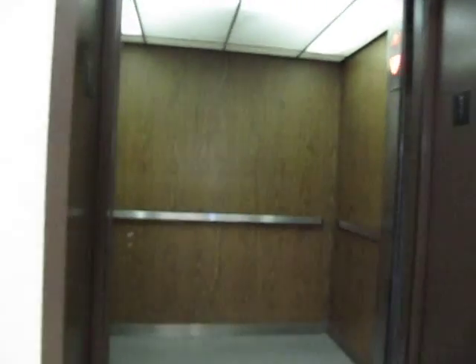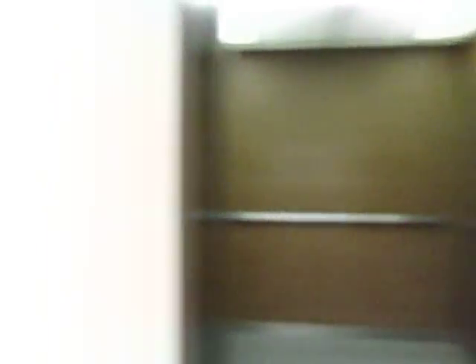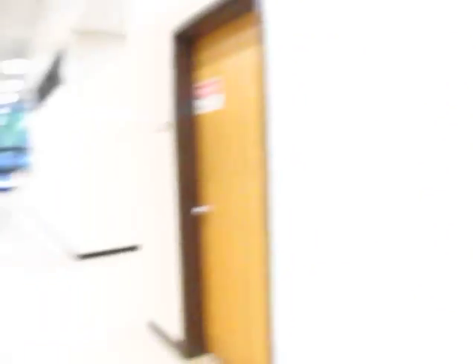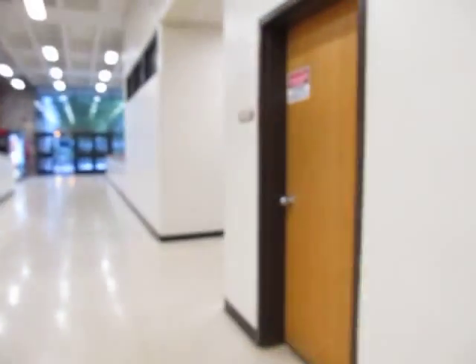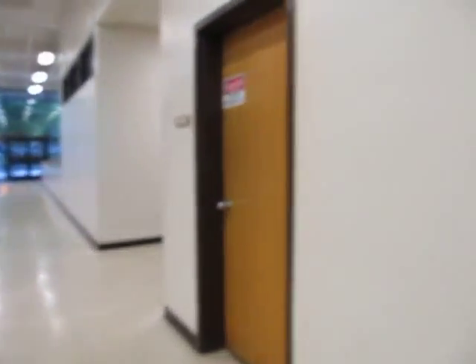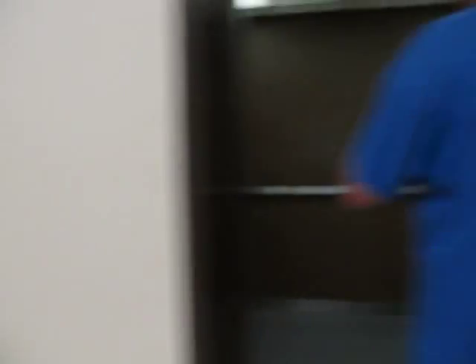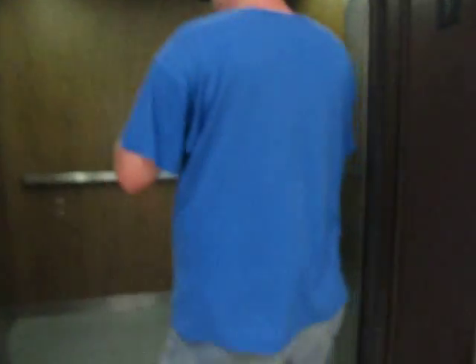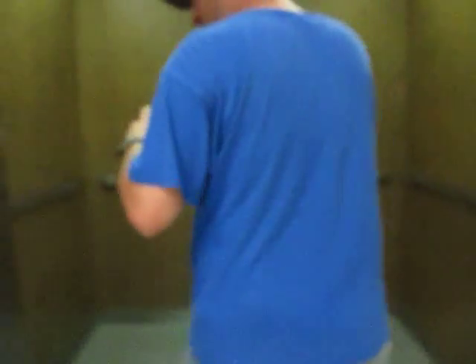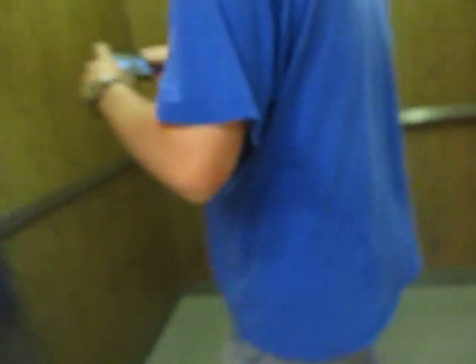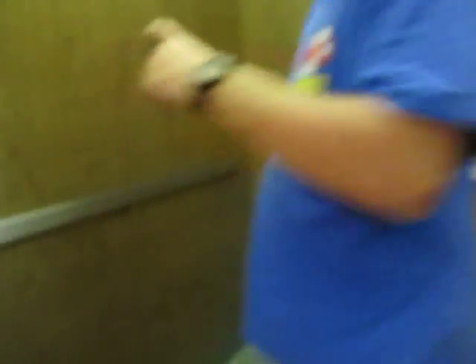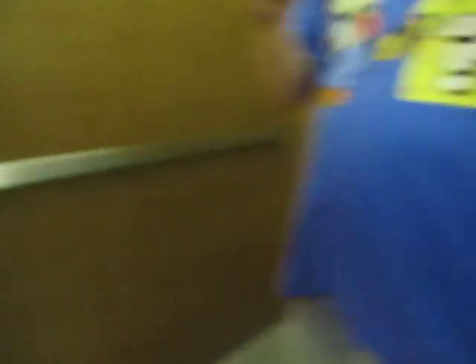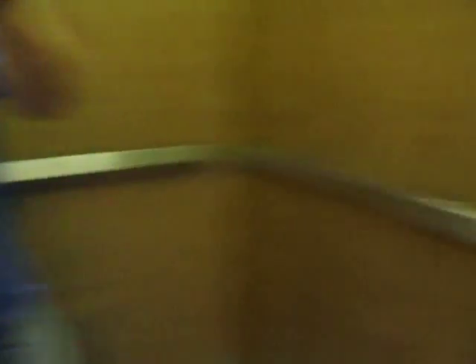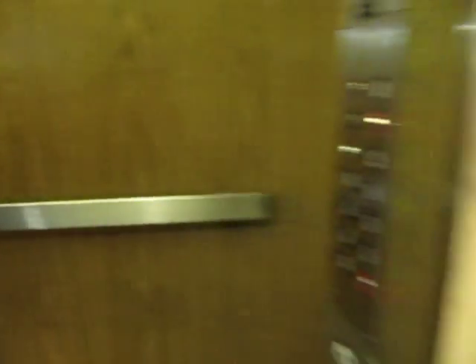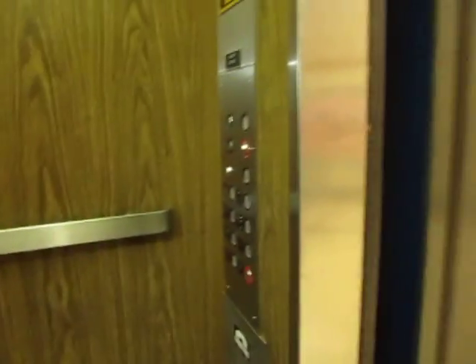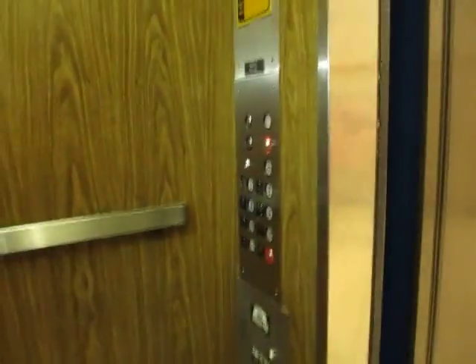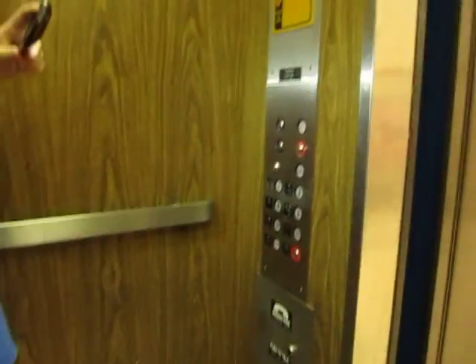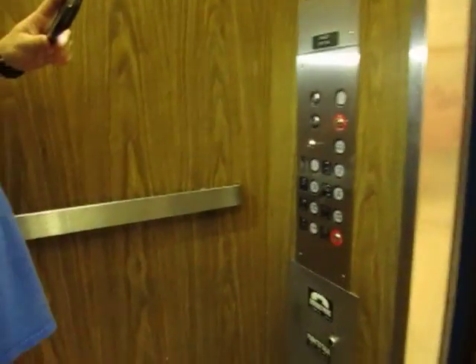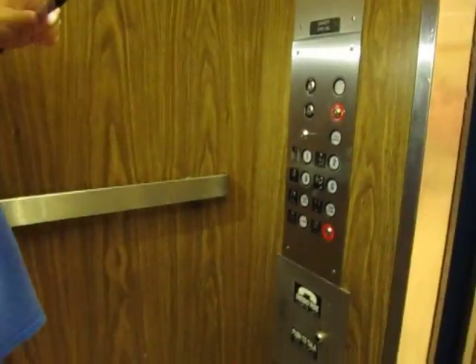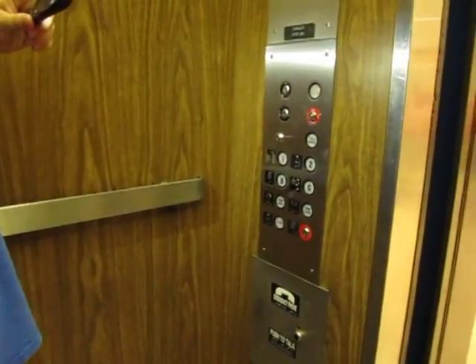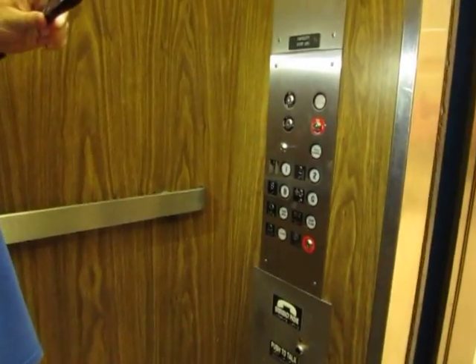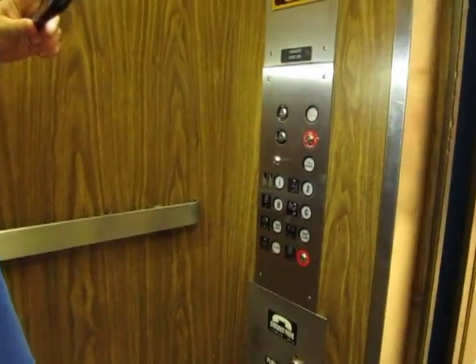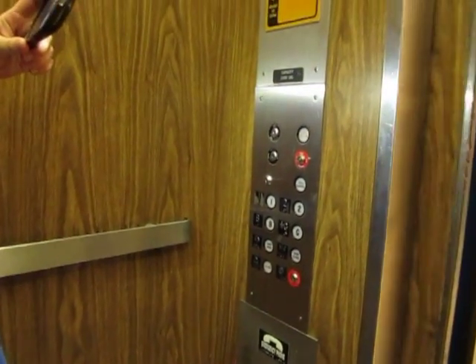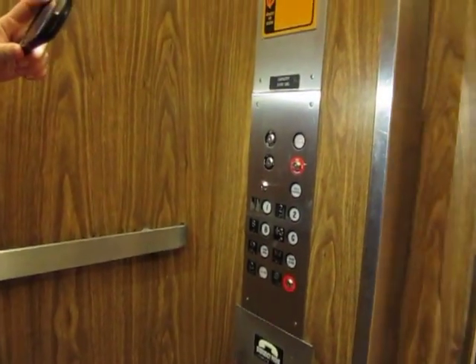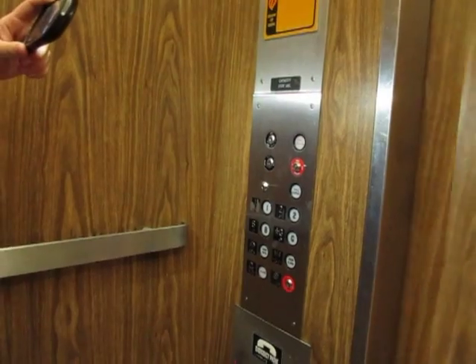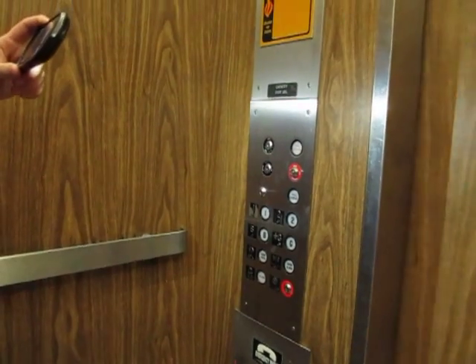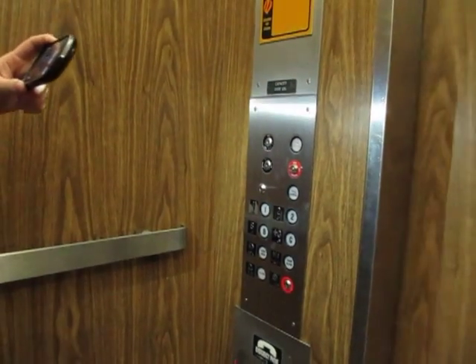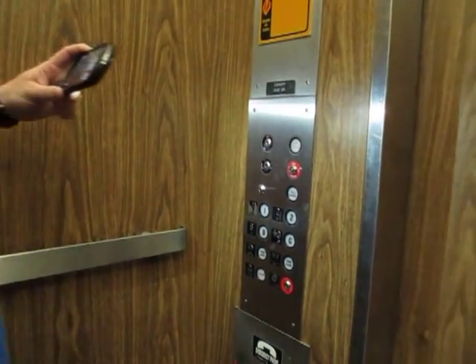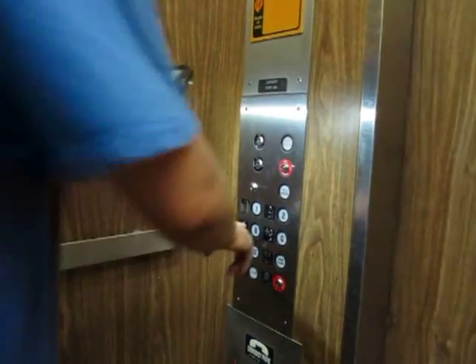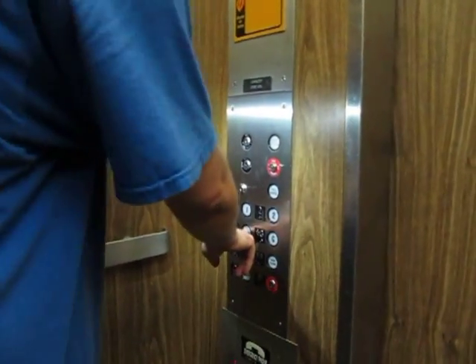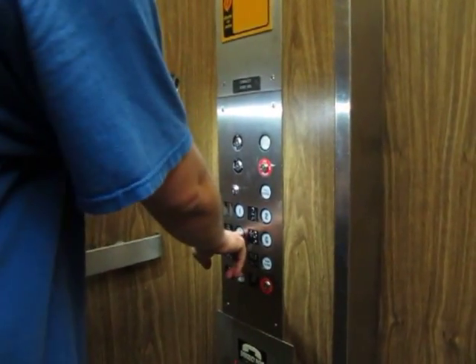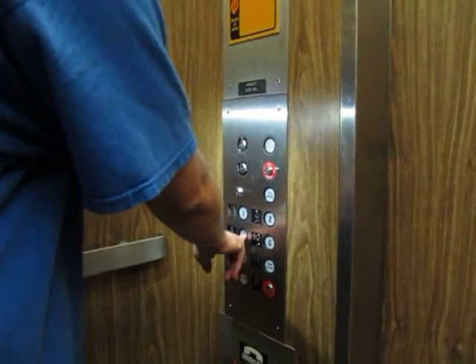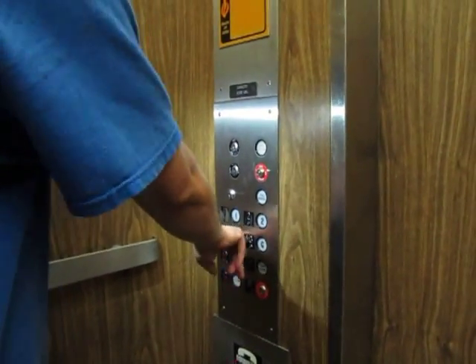Notice the machine room on the middle floor. Where are the buttons? Adams. This is Montgomery. Is this traction or hydro? This is hydro.